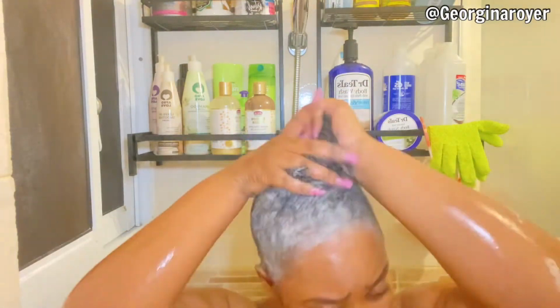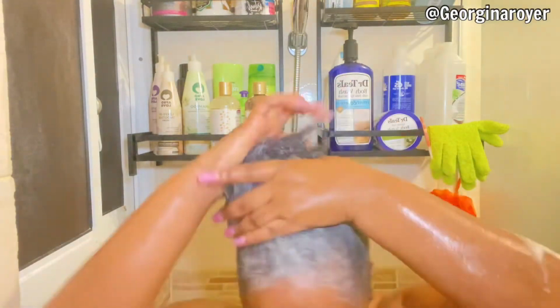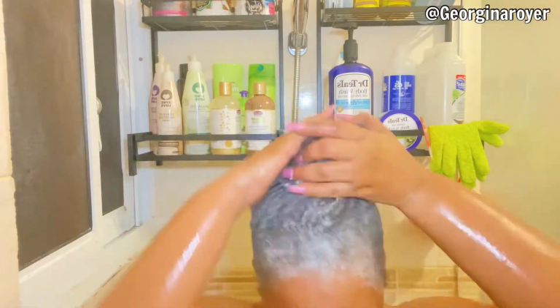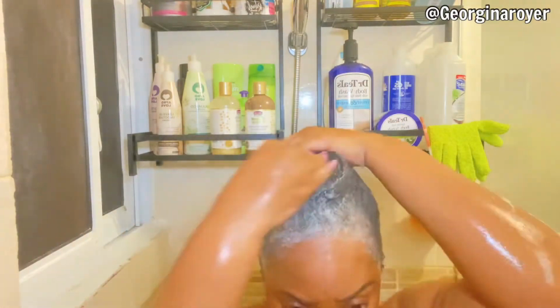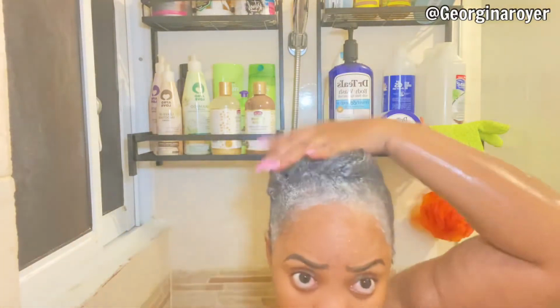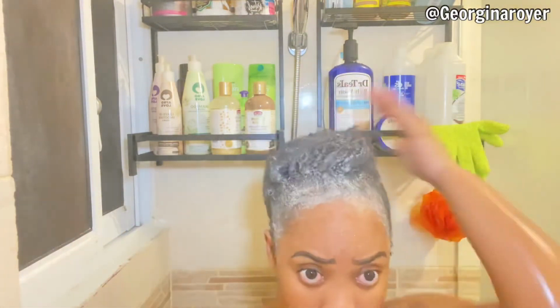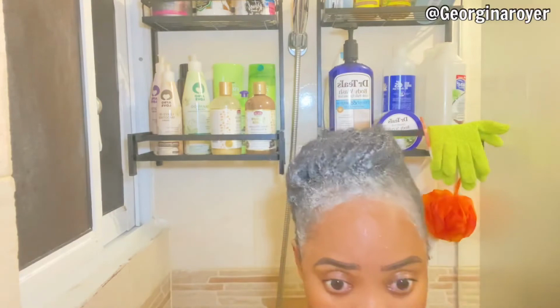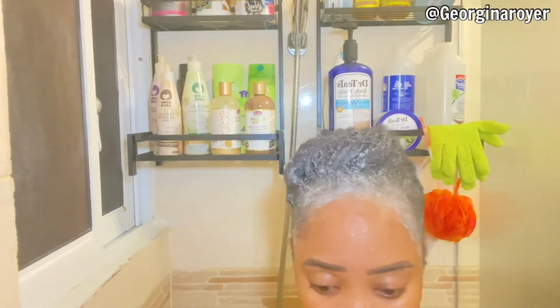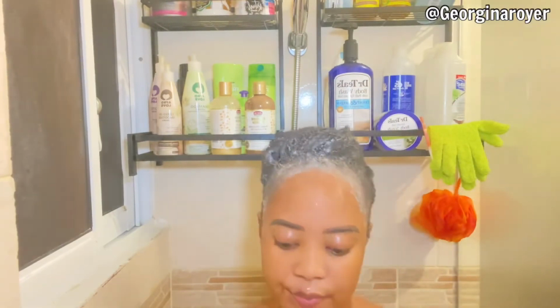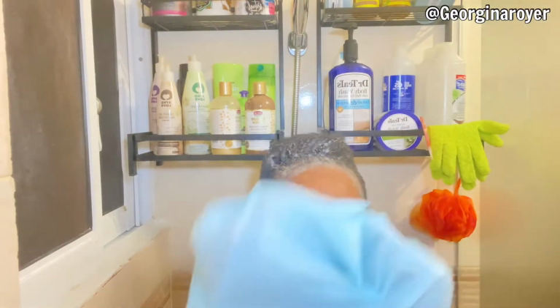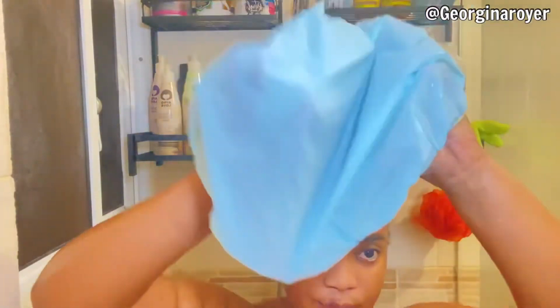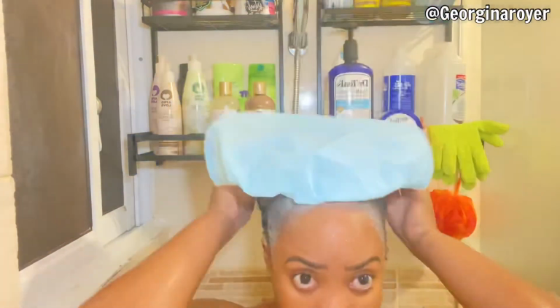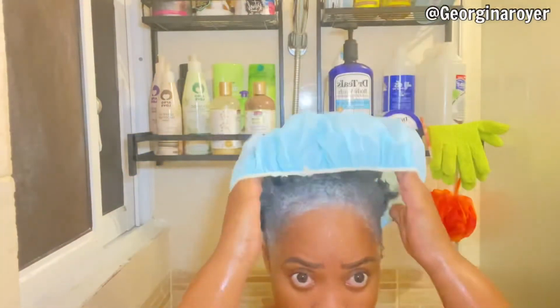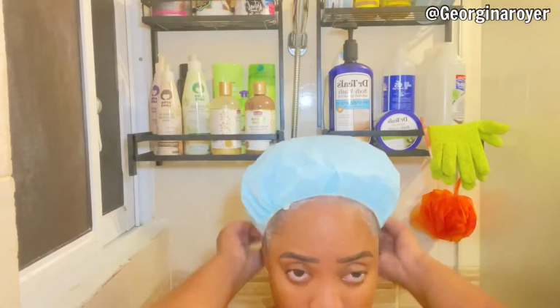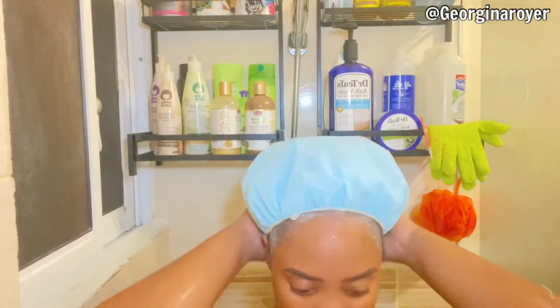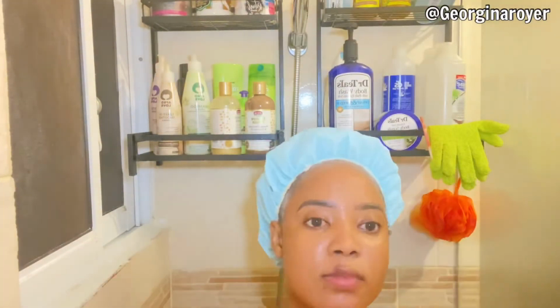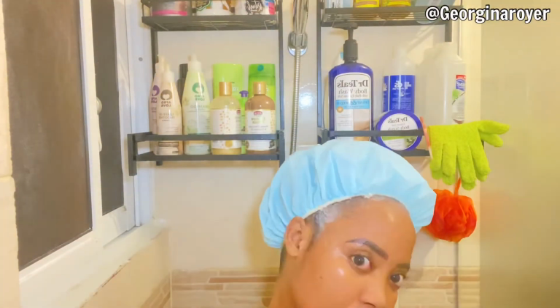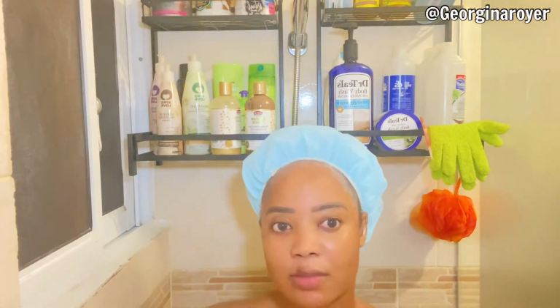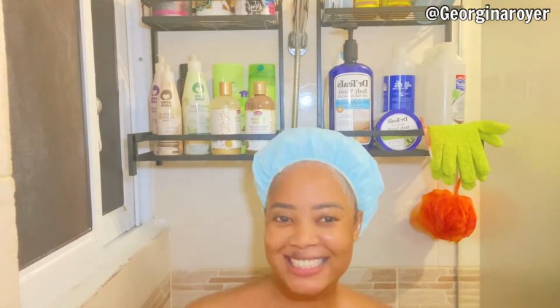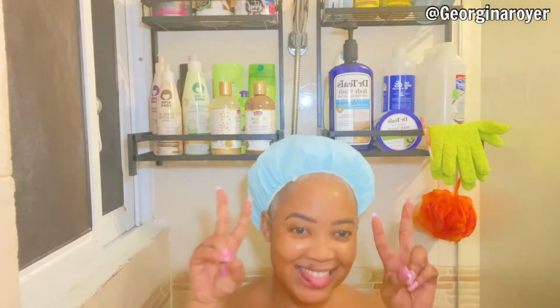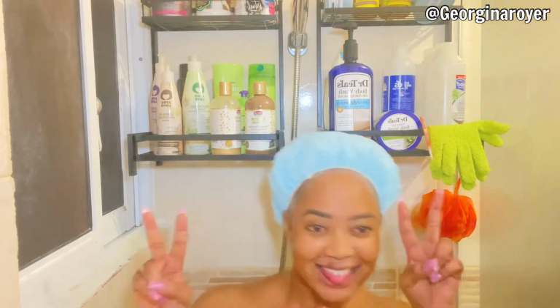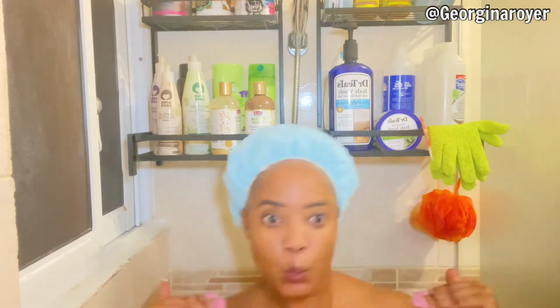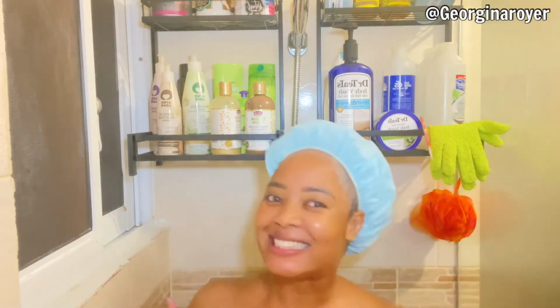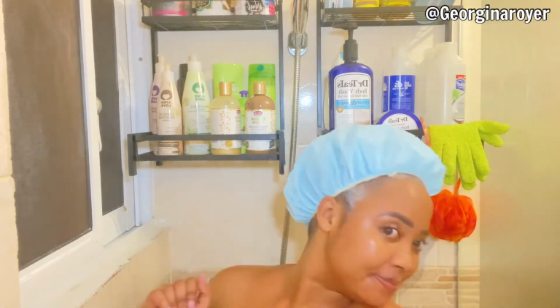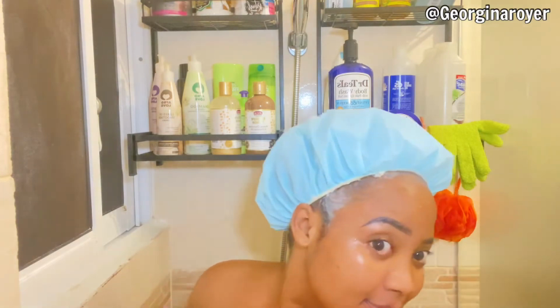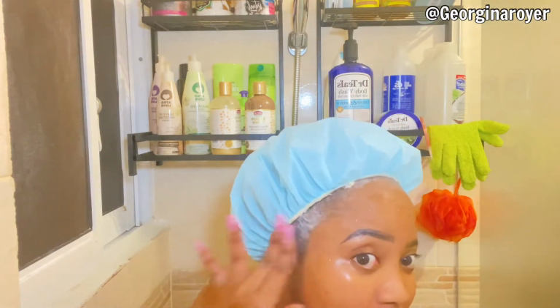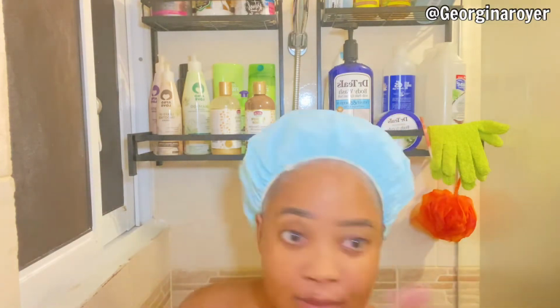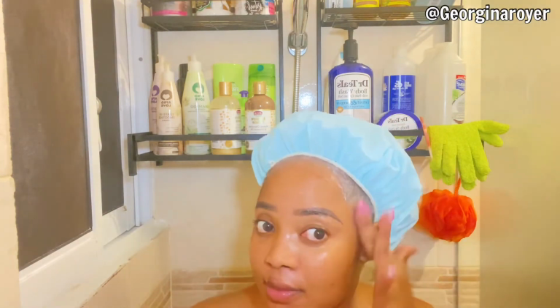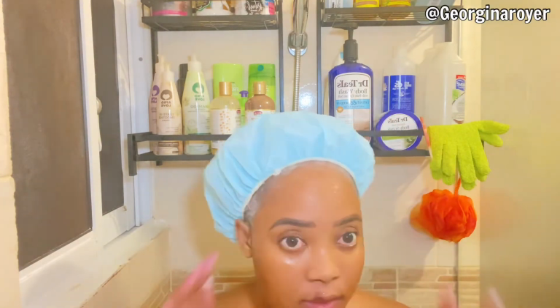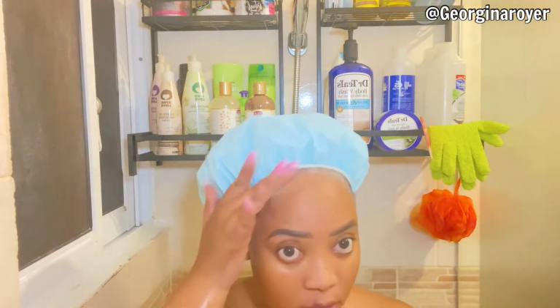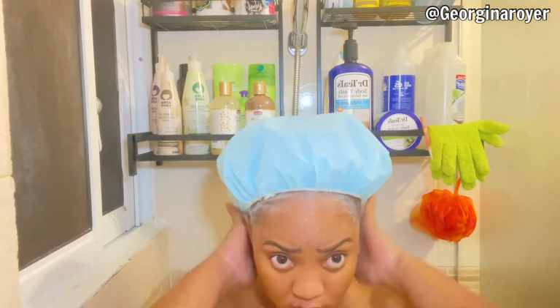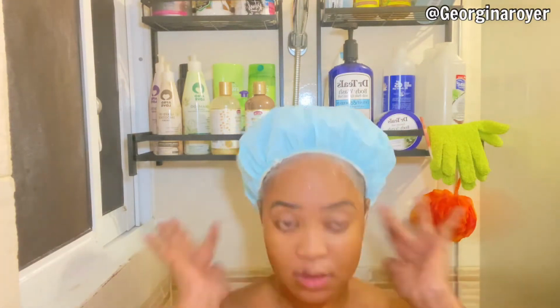I apply my hair mask and I'm going to be putting on my blue cap again. I'm going to do the rest of my shower routine — taking a shower, brushing my teeth and stuff like that — and then come back for the last step, which is the conditioner.